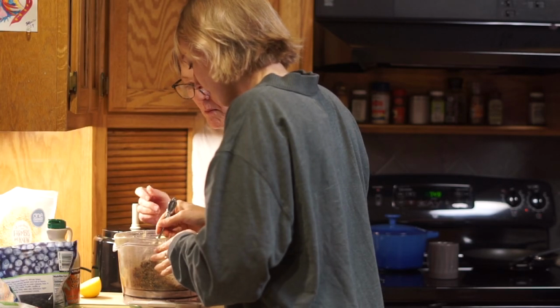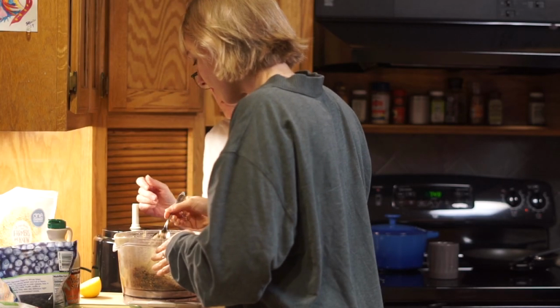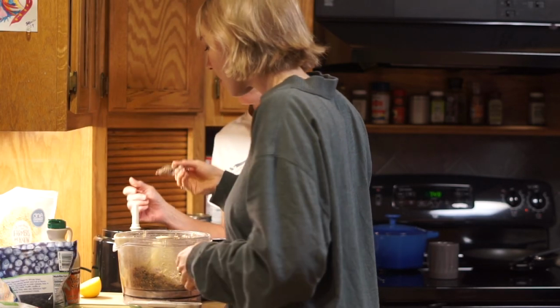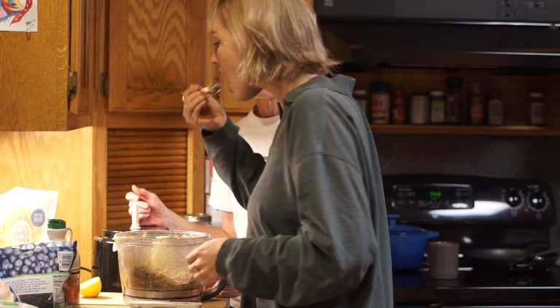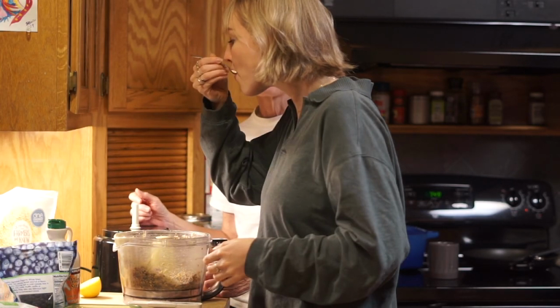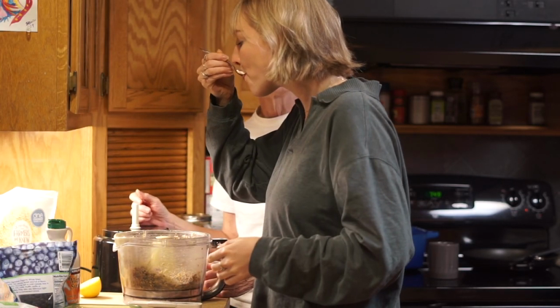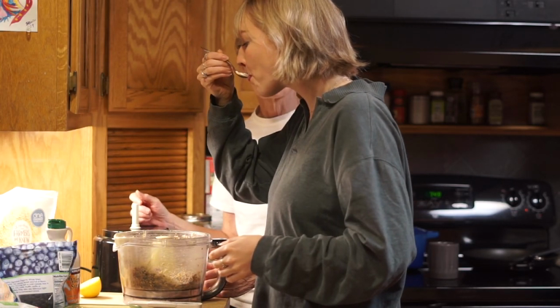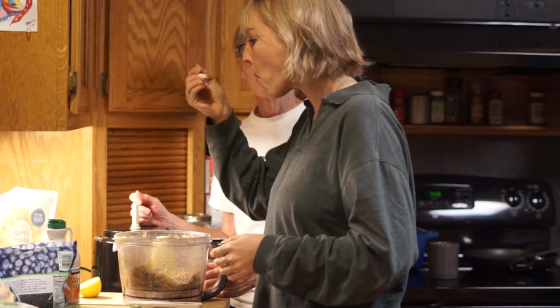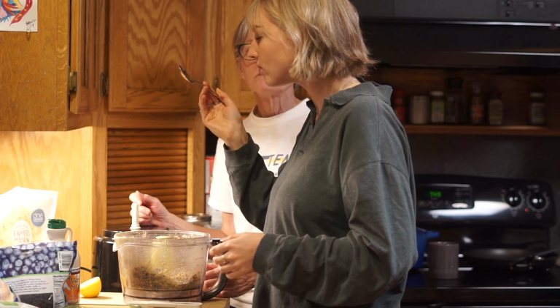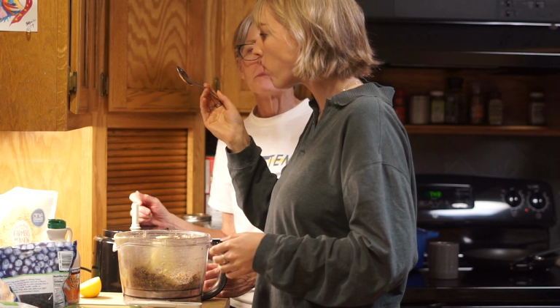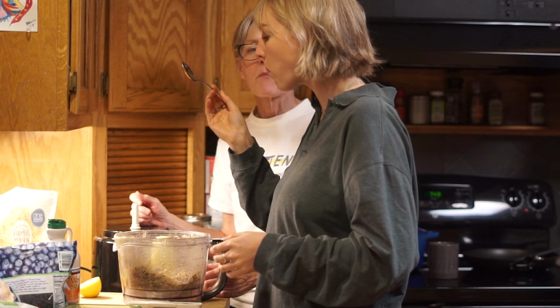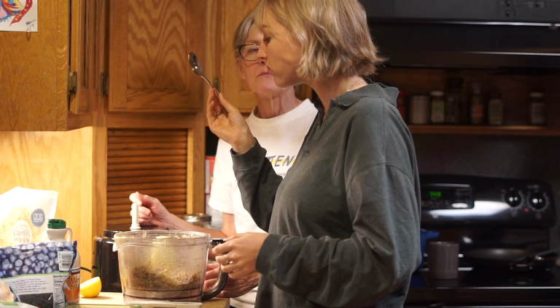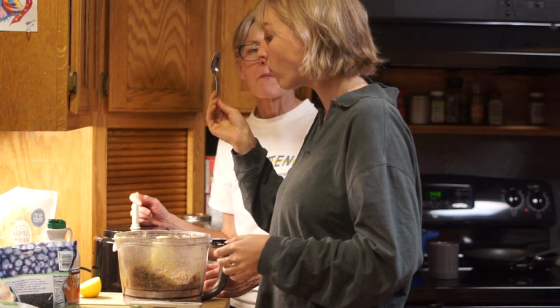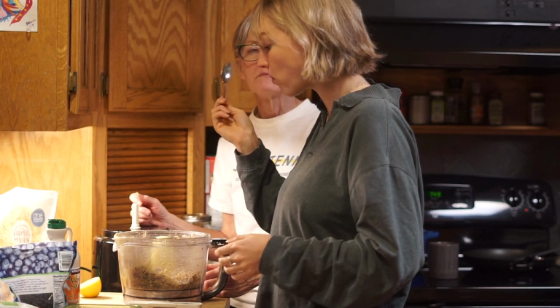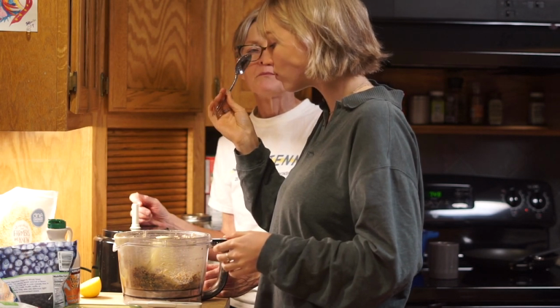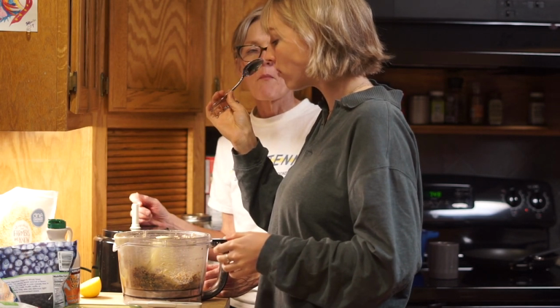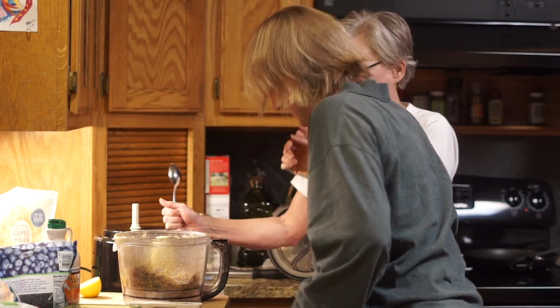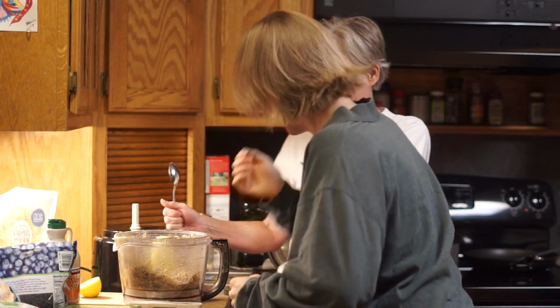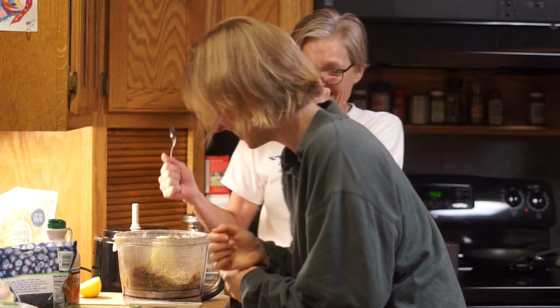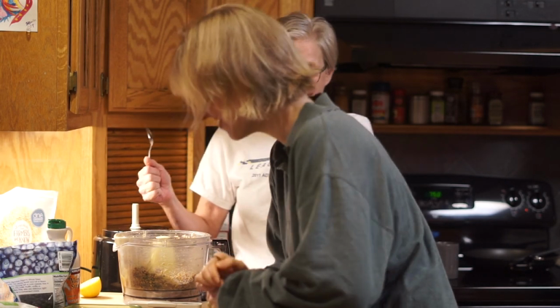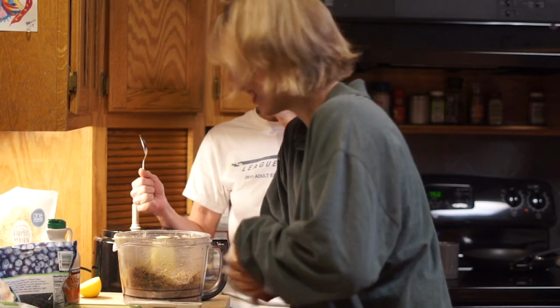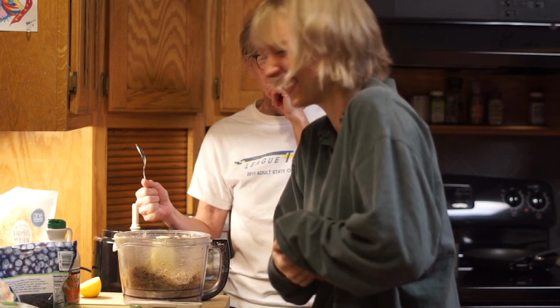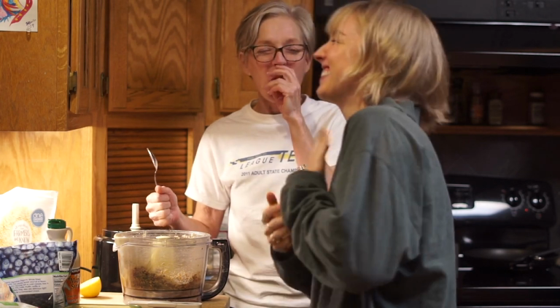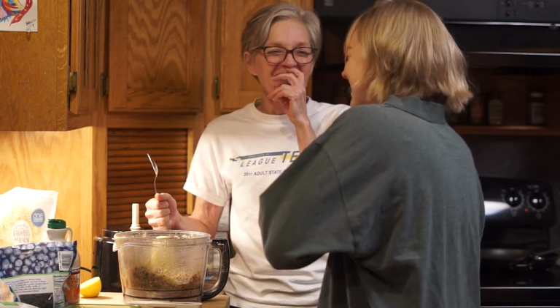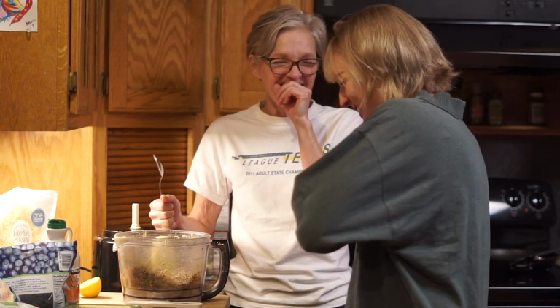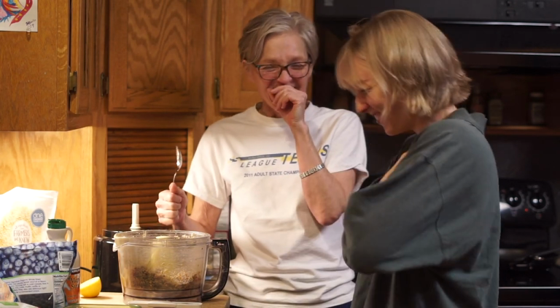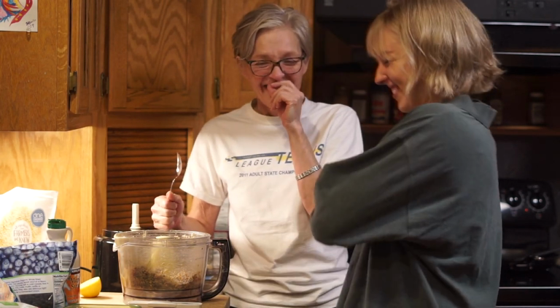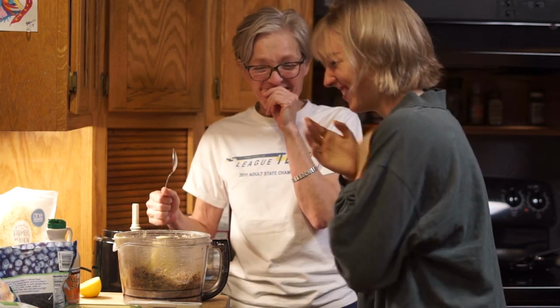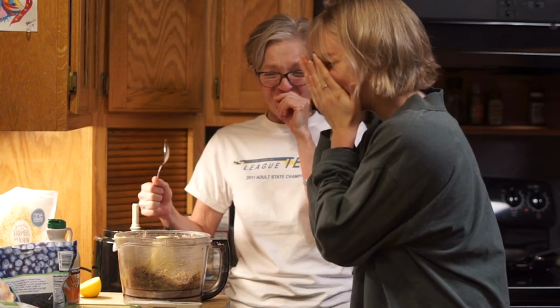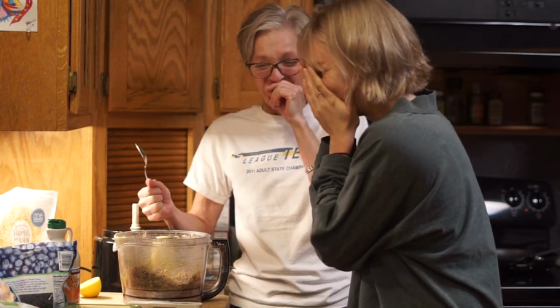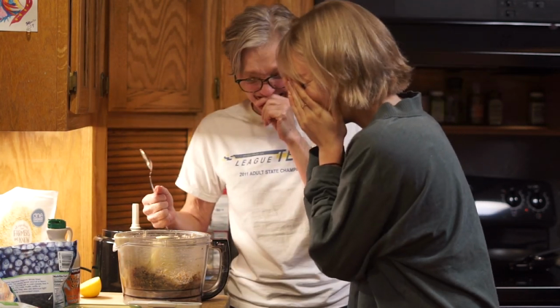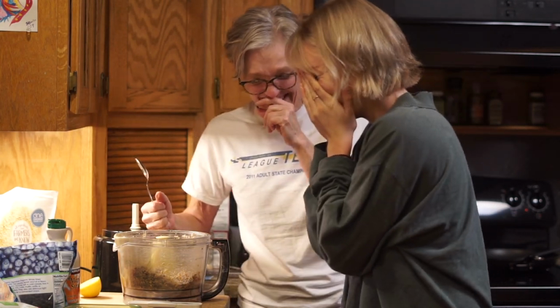And then, of course, we have to do a taste test. This was me and my mom discovering that it was really good just by itself — we didn't need to roll it into balls or anything. It was just good straight out of the food processor.